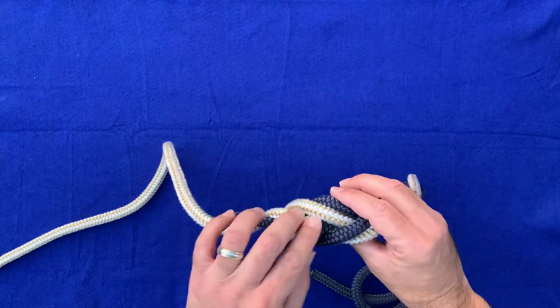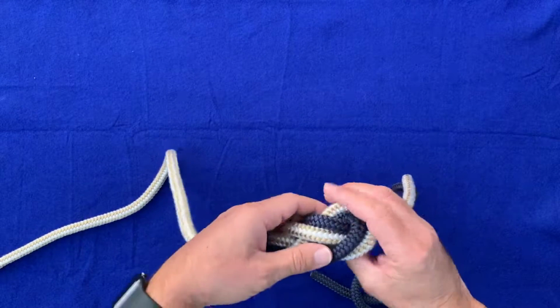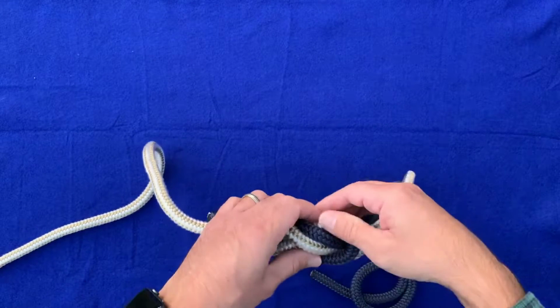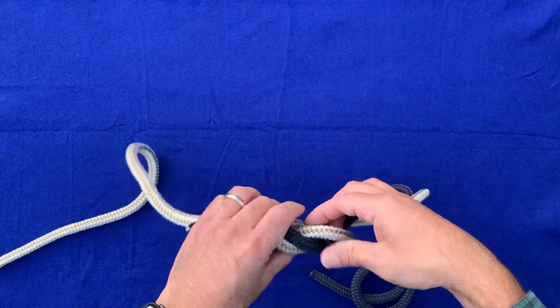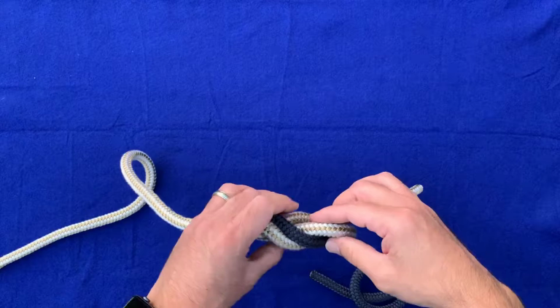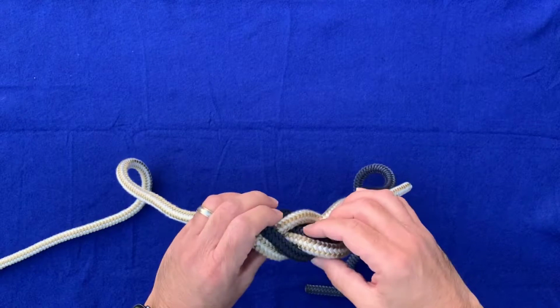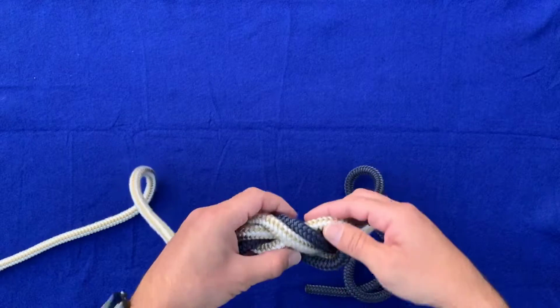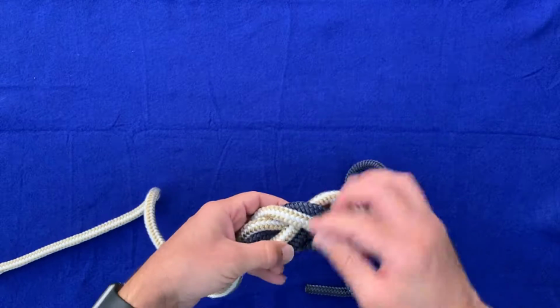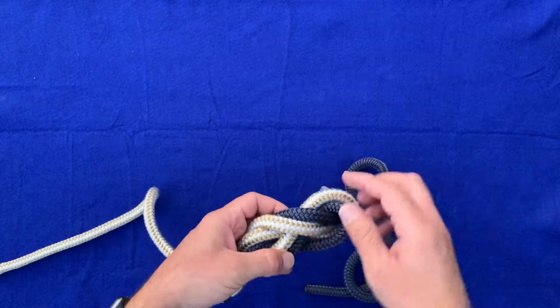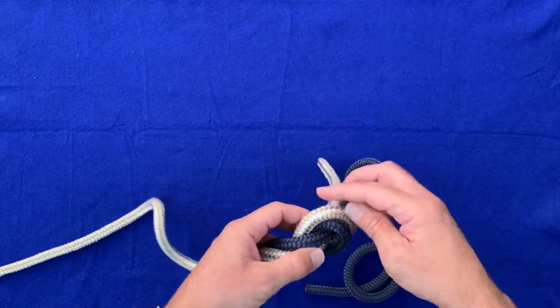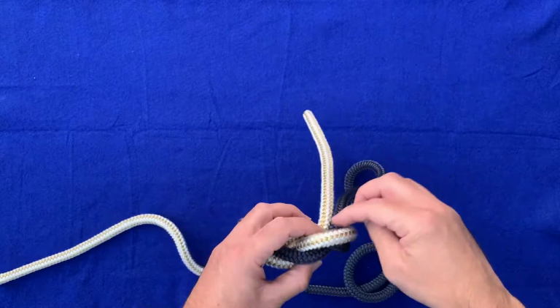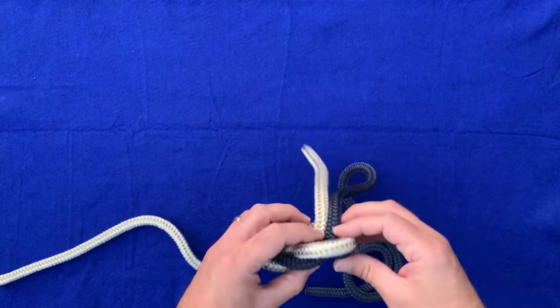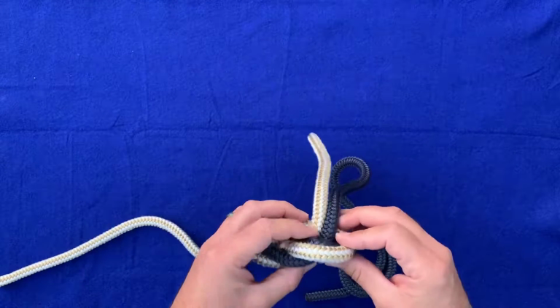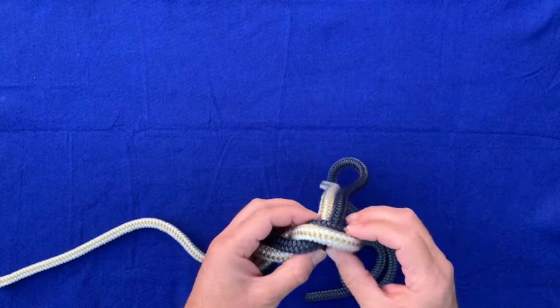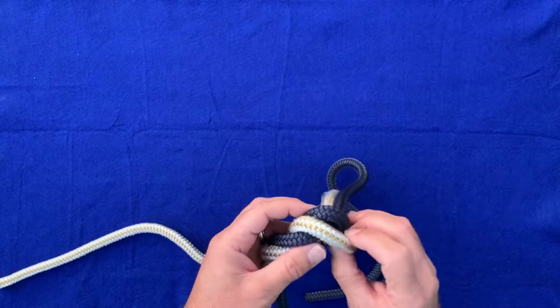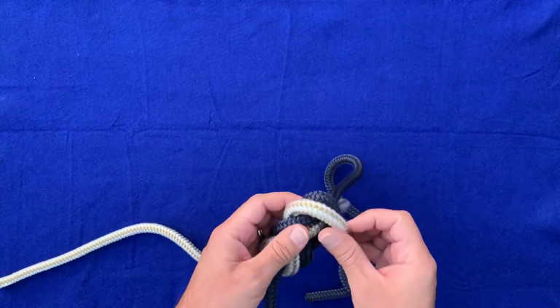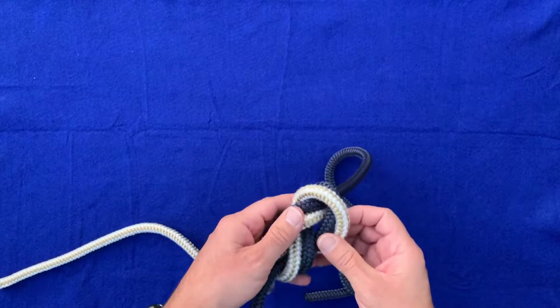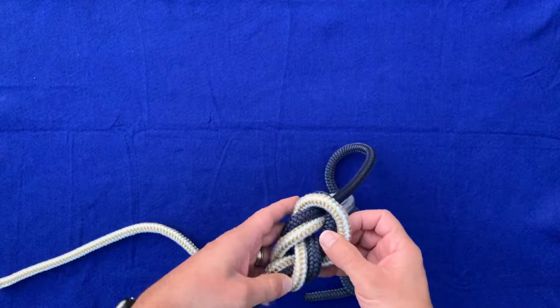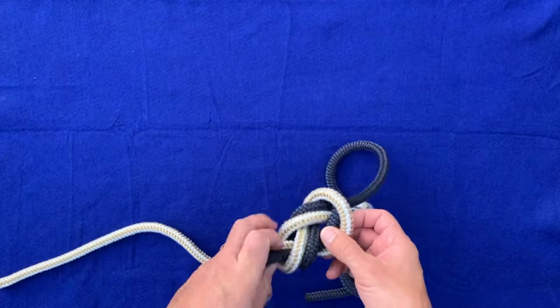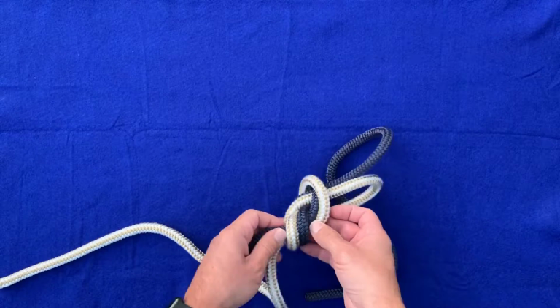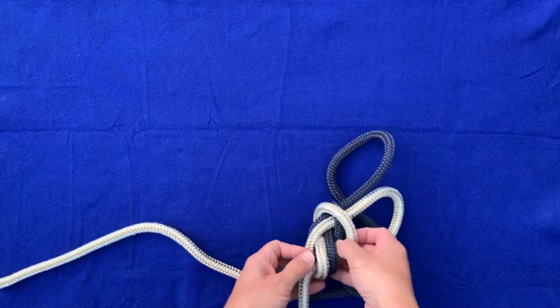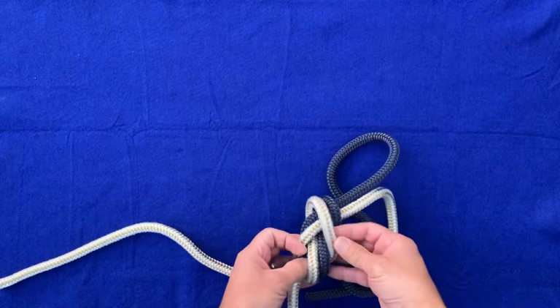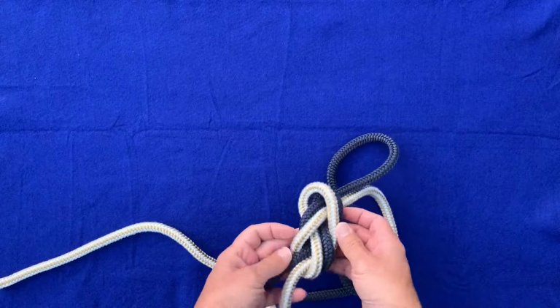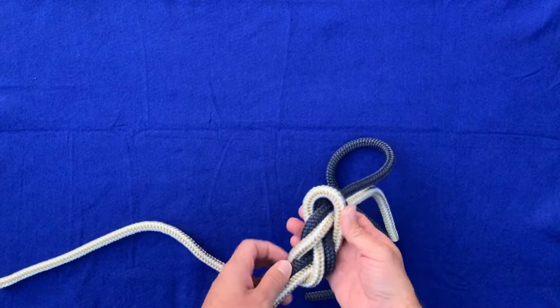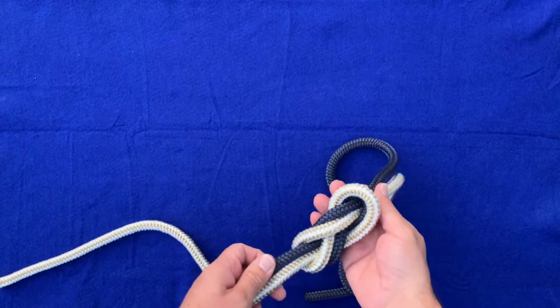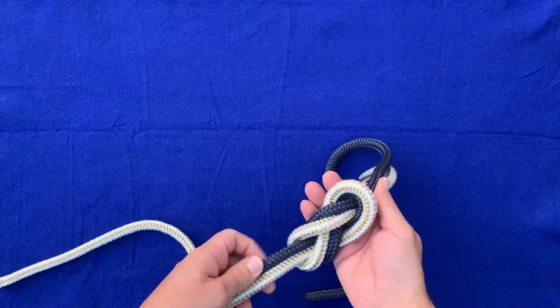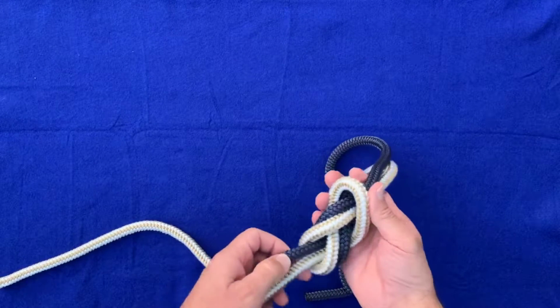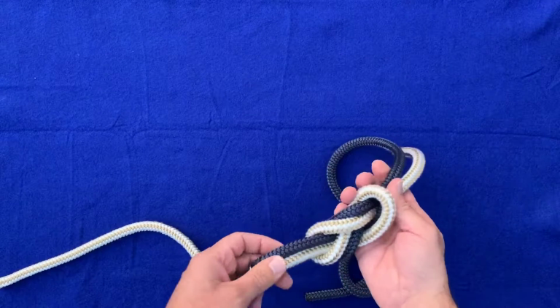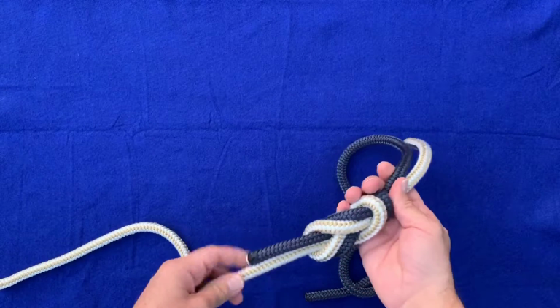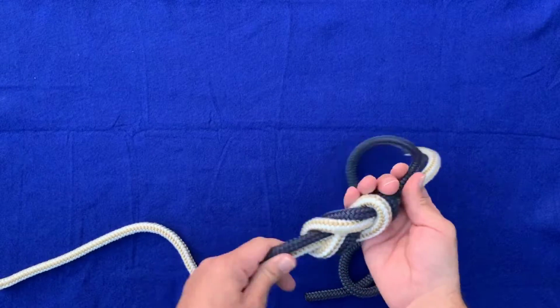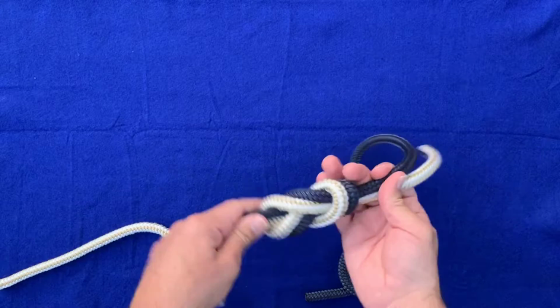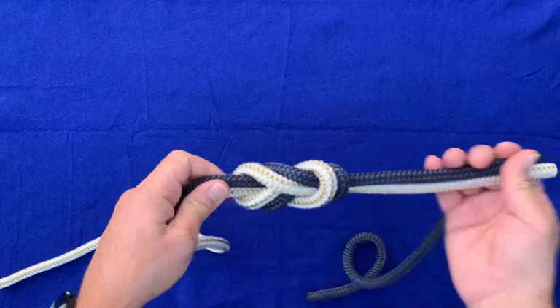Okay, see how it comes through here but then it crosses over — we want to make sure it doesn't cross over there. Just bring it back over, and you want to check that every time you're tying this particular knot.